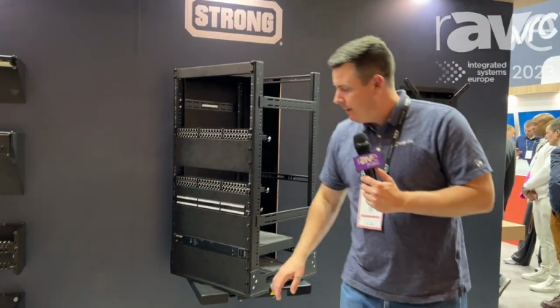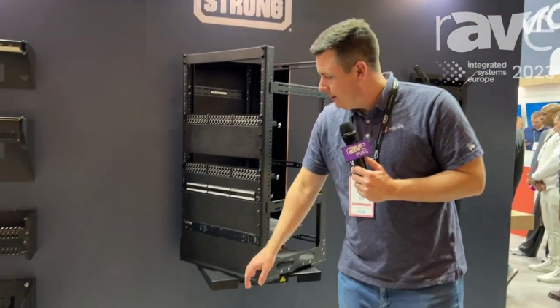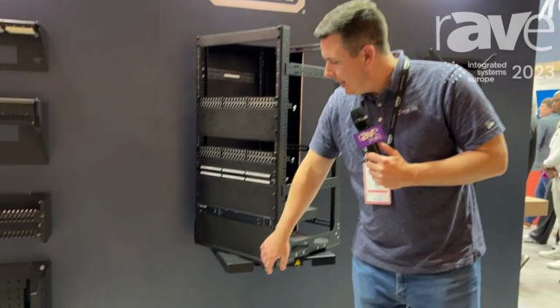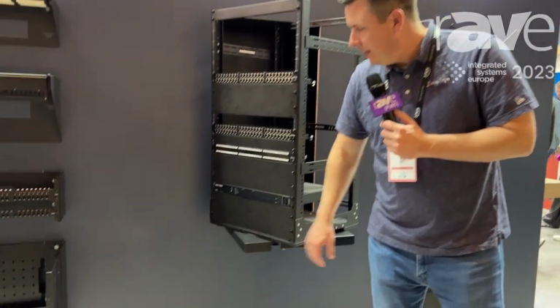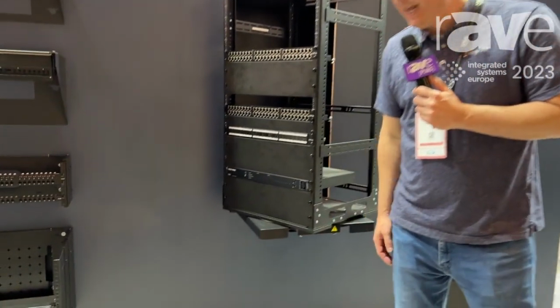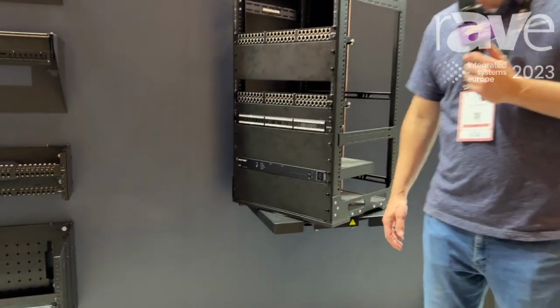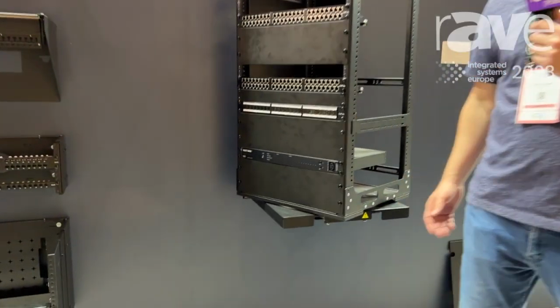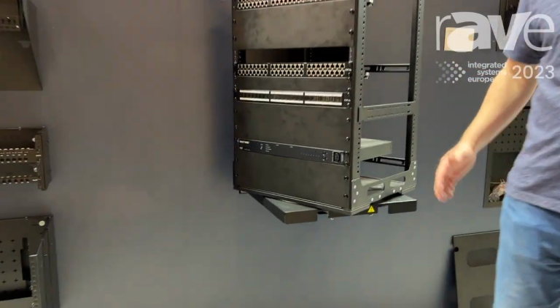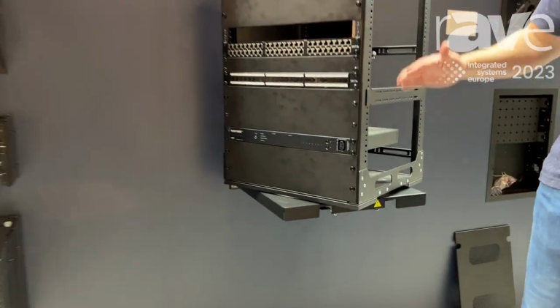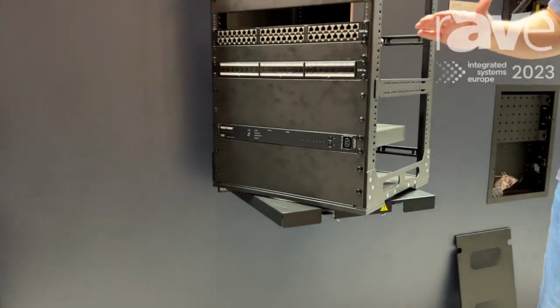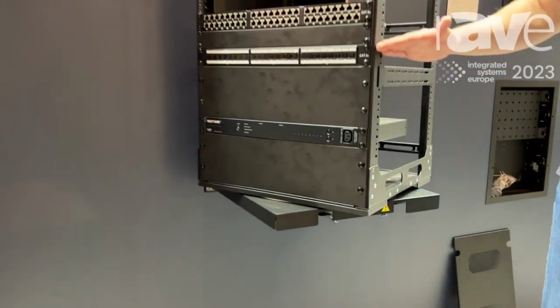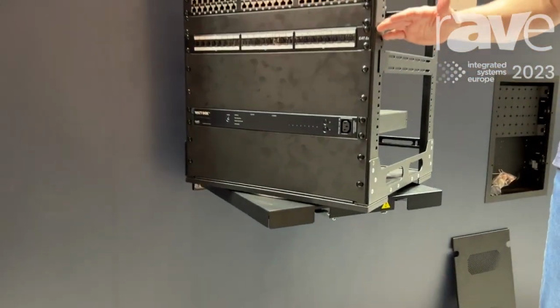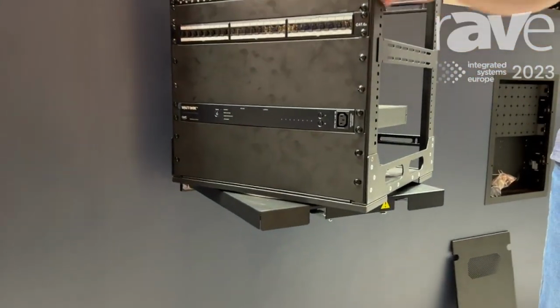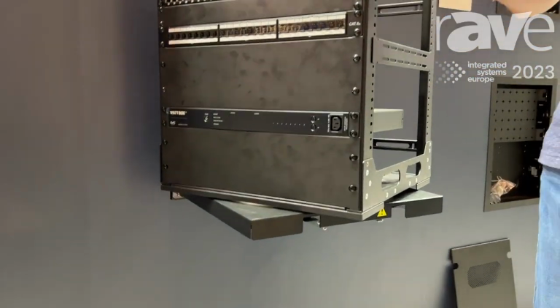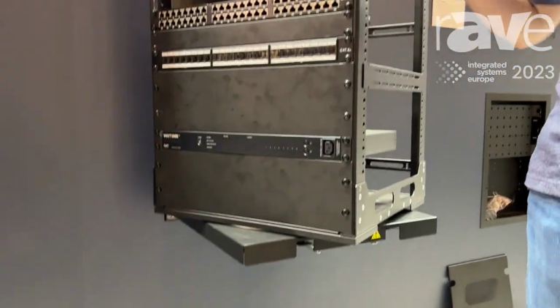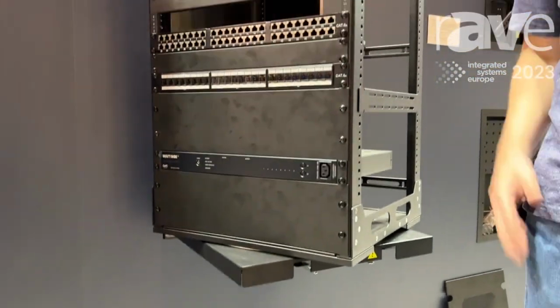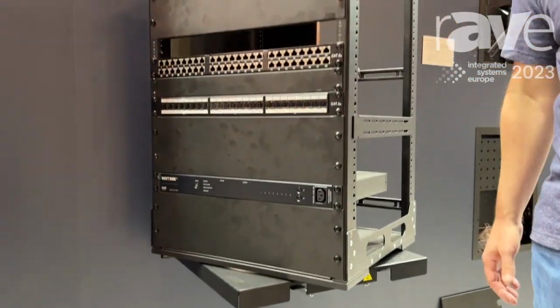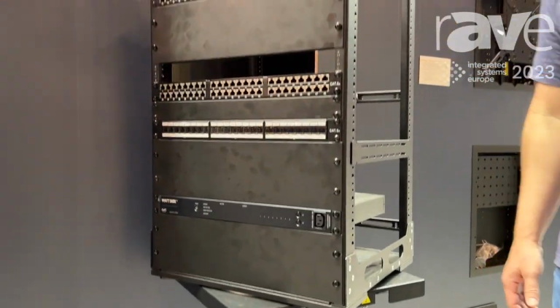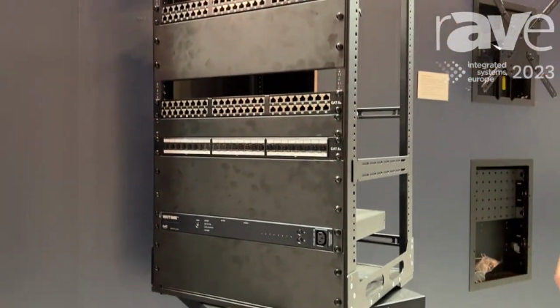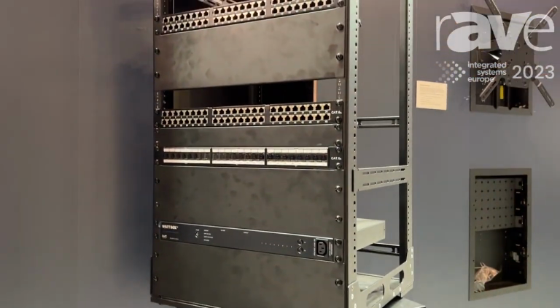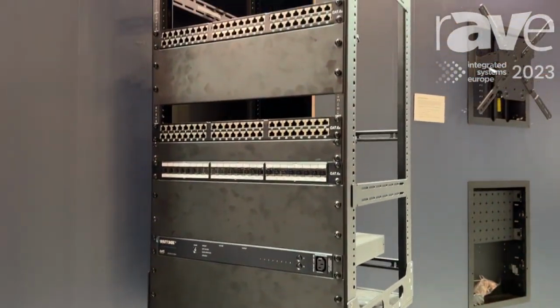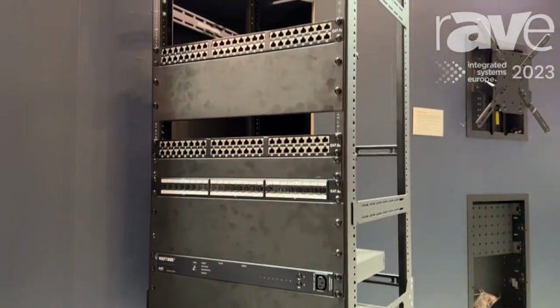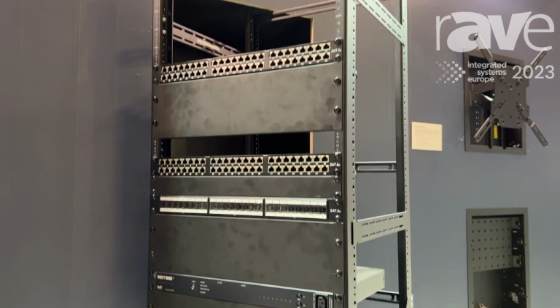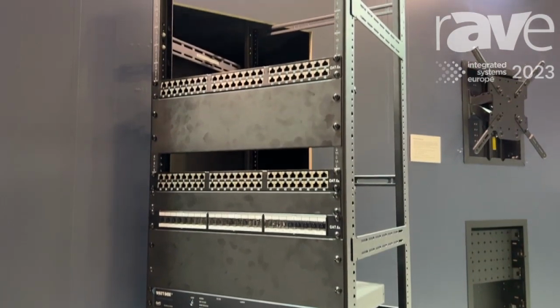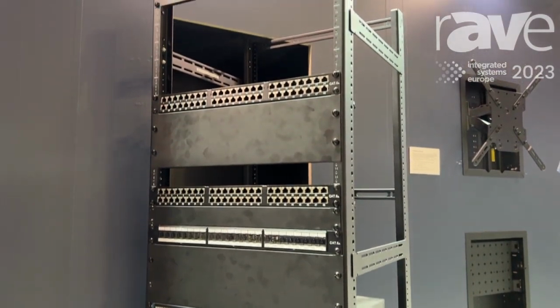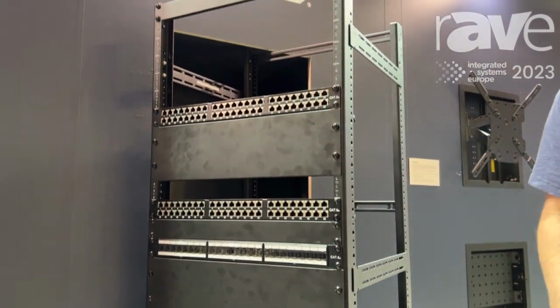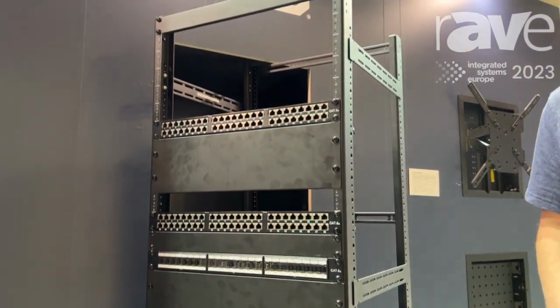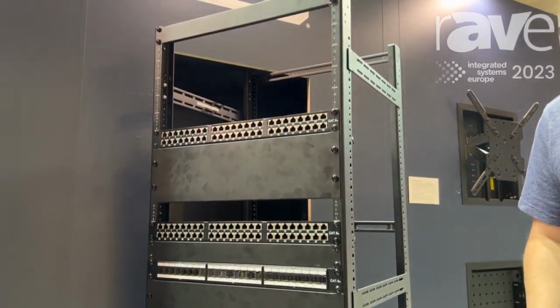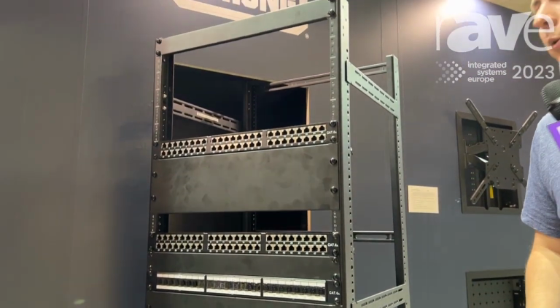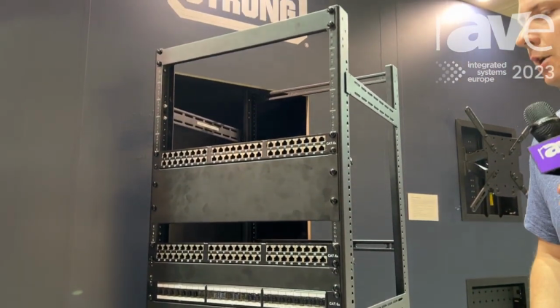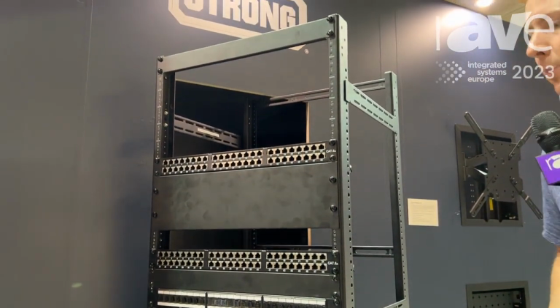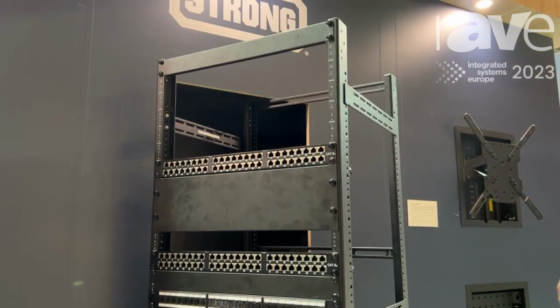The in-cabinet slide-out rack is available from 8U's up to 42U's with a weight capacity of 164 kilos or 300 pounds.